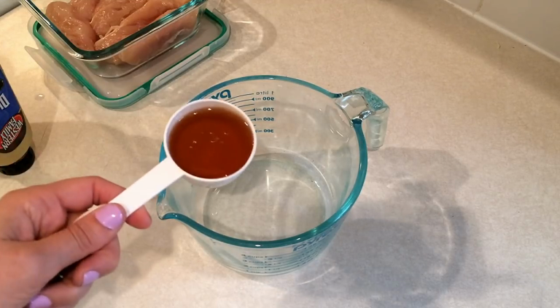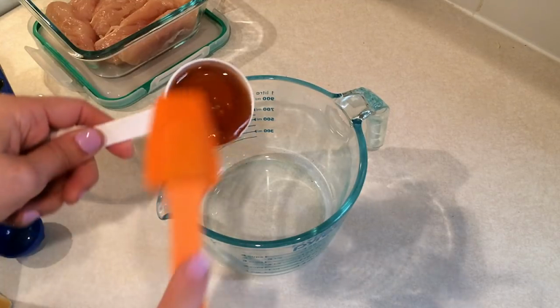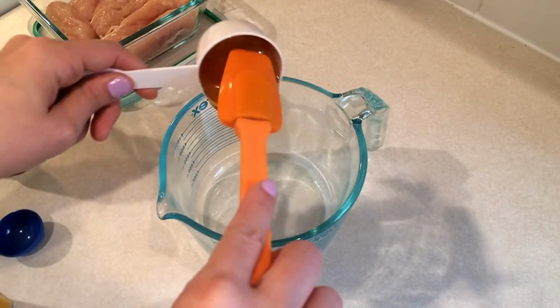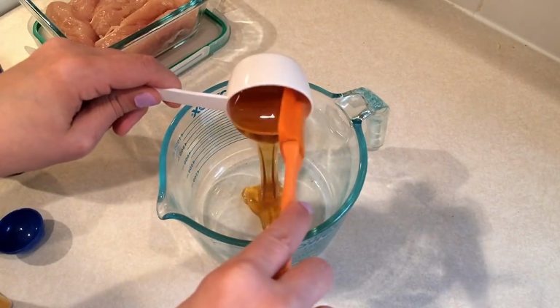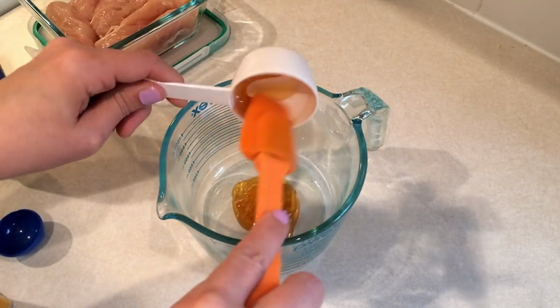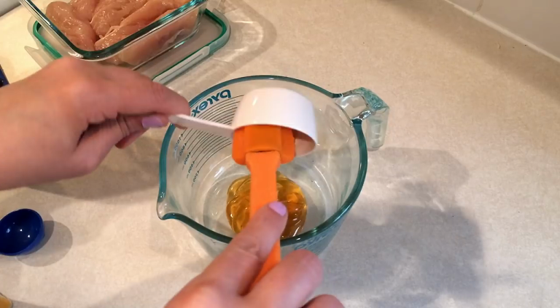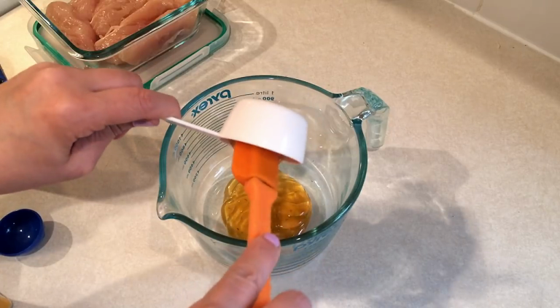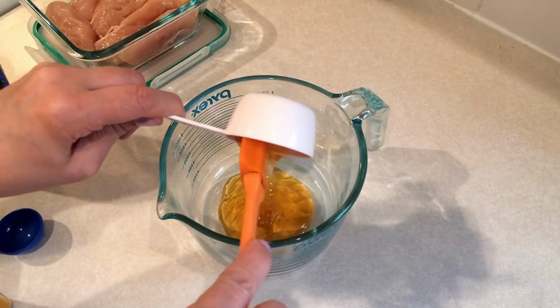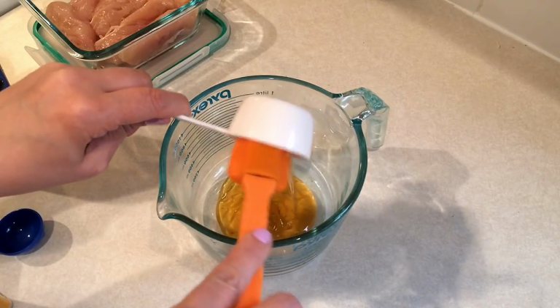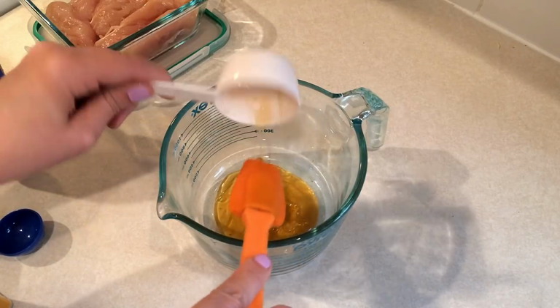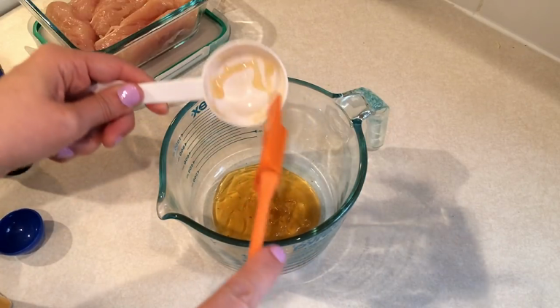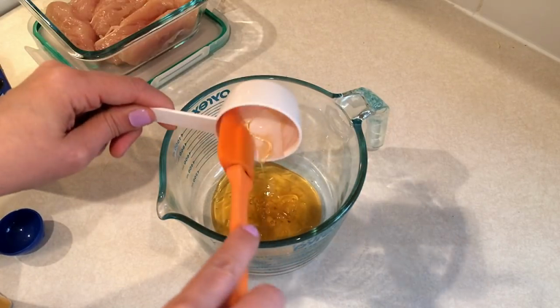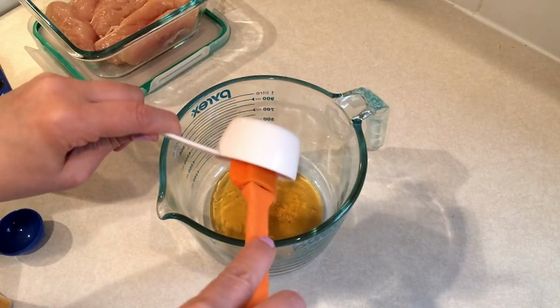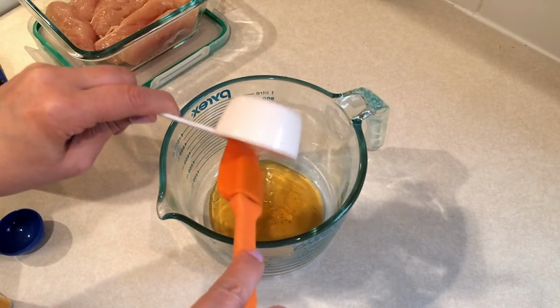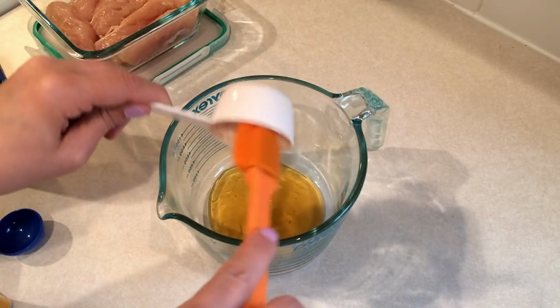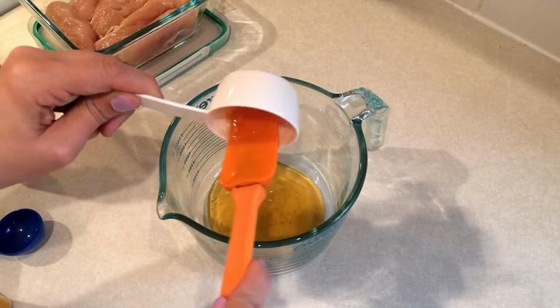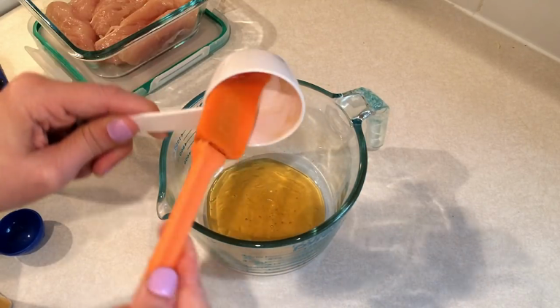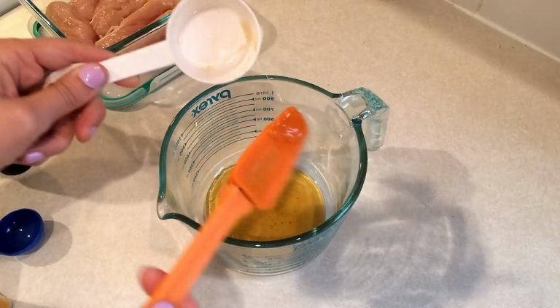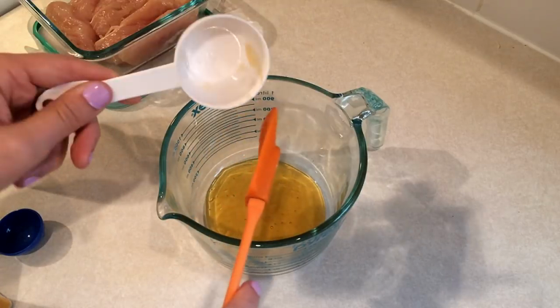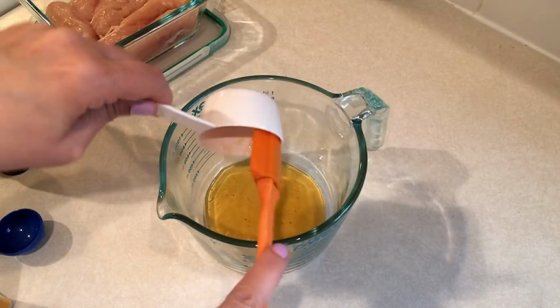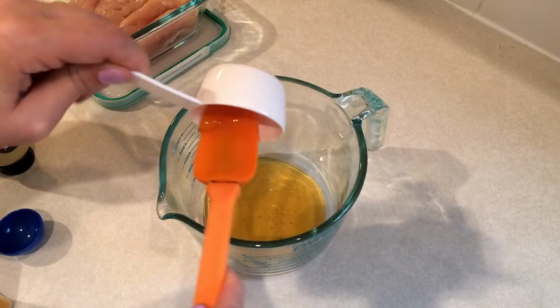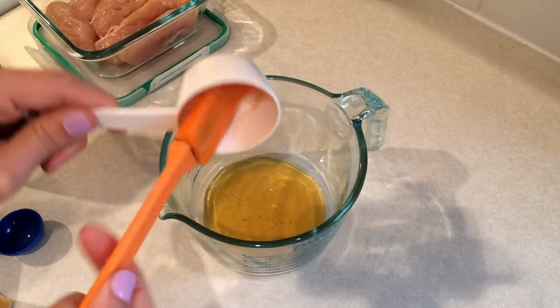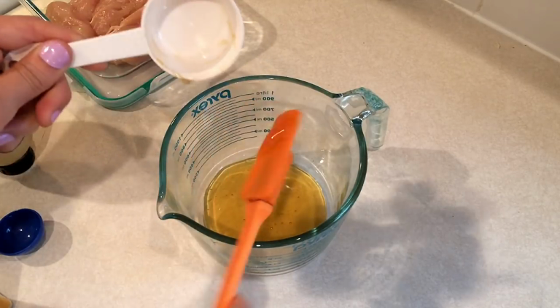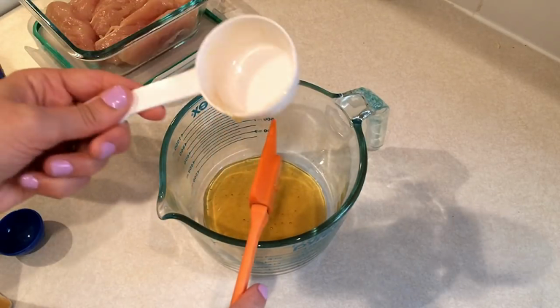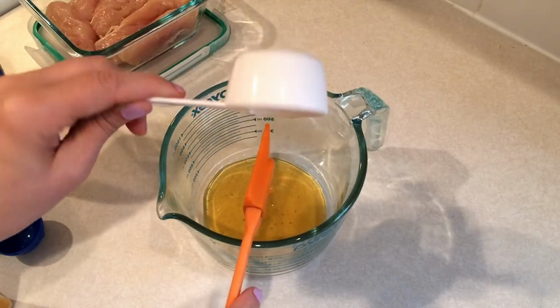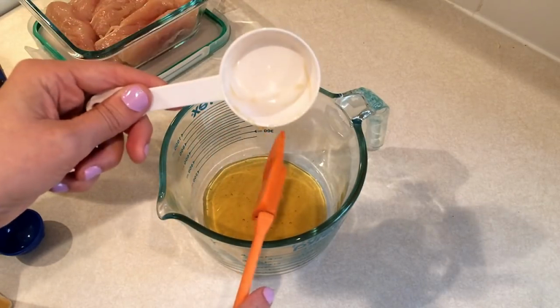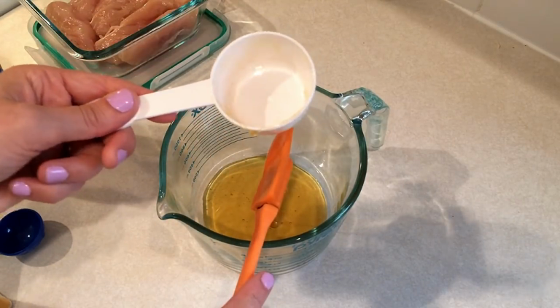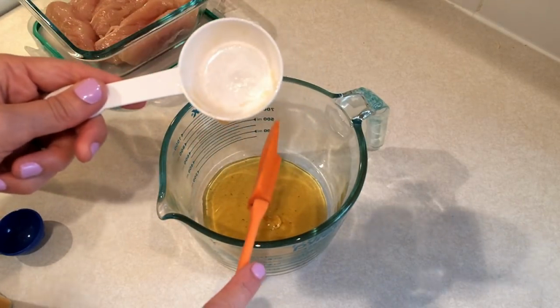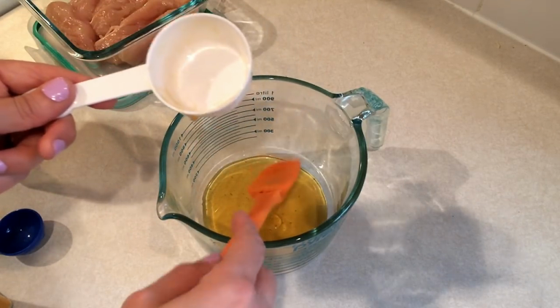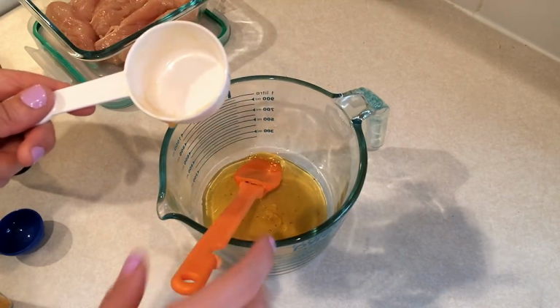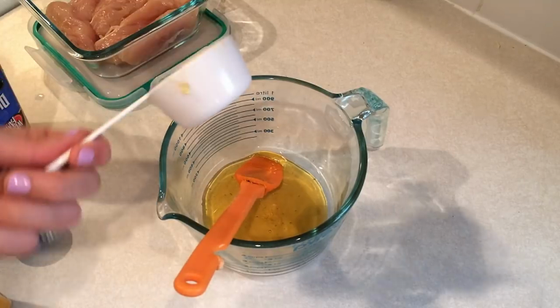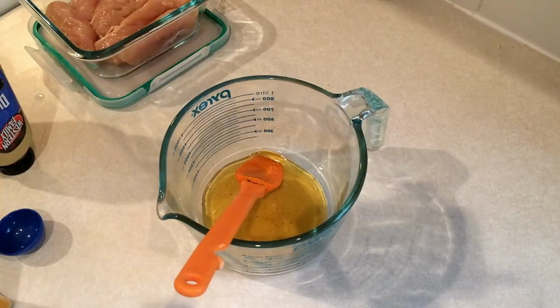You're going to need a quarter cup of honey. One thing I always do with honey is spray the measuring cup a little bit with some olive oil spray — that way you can see it comes out really easily.